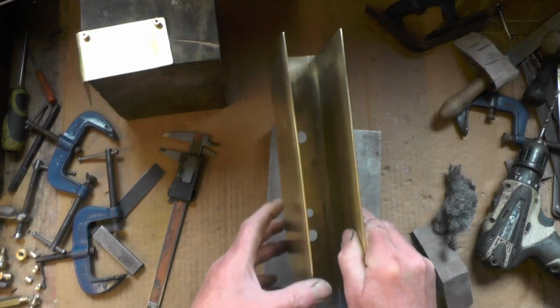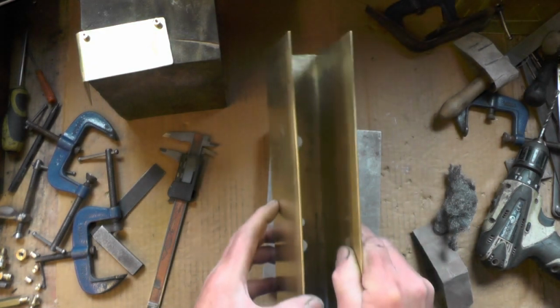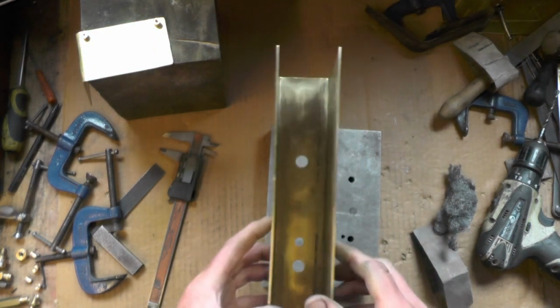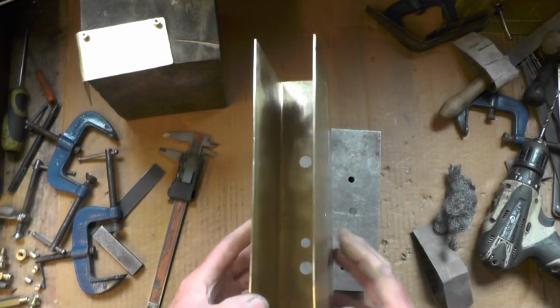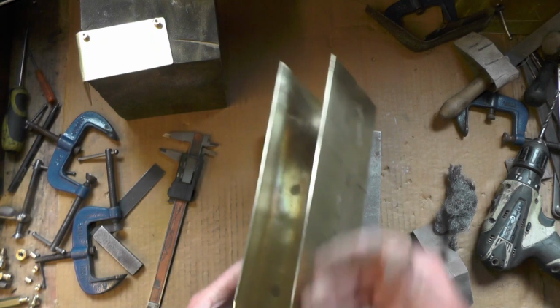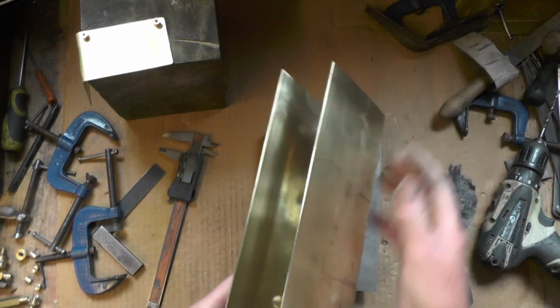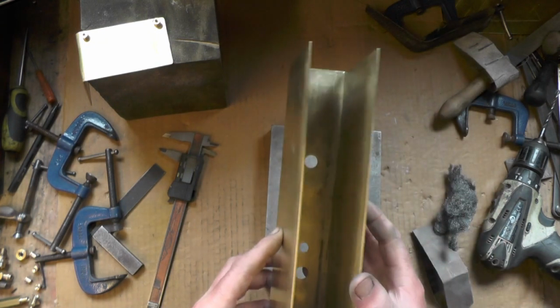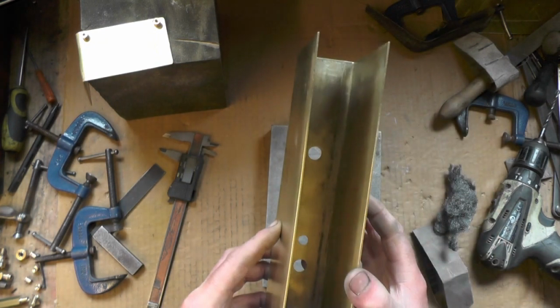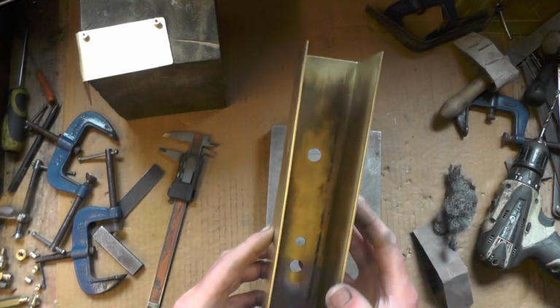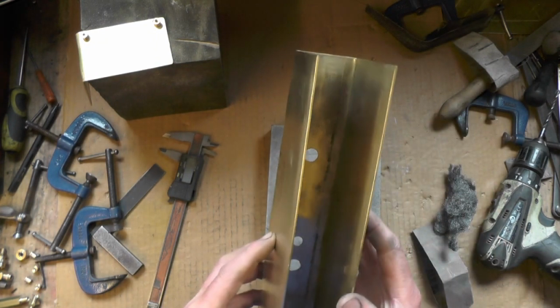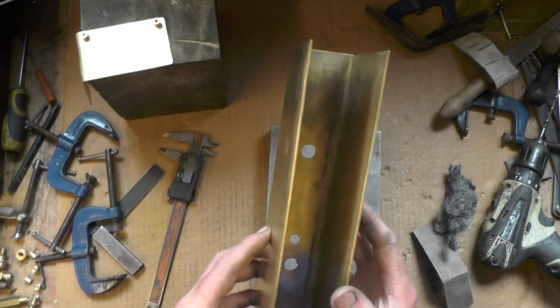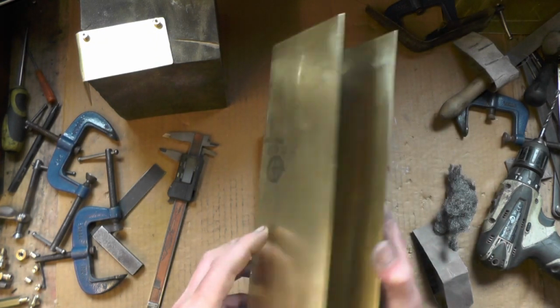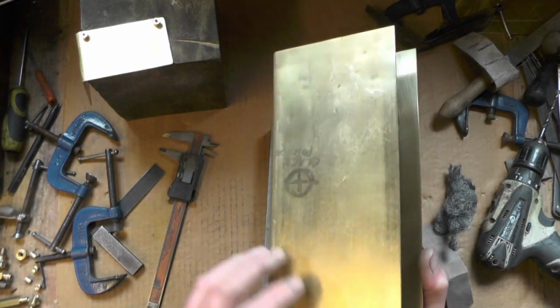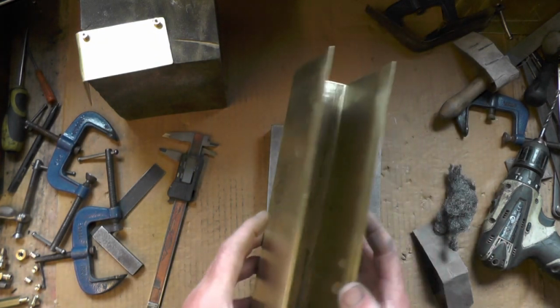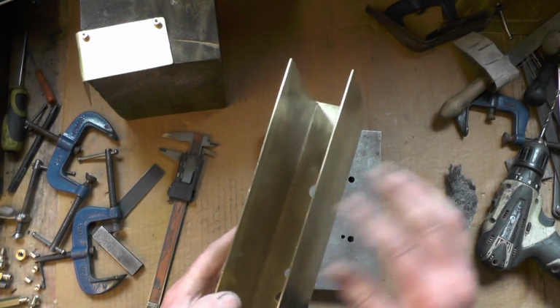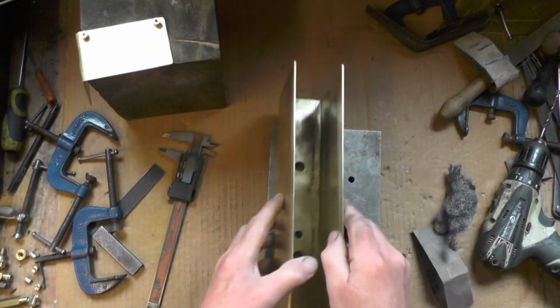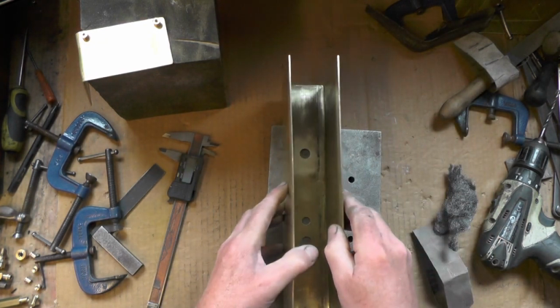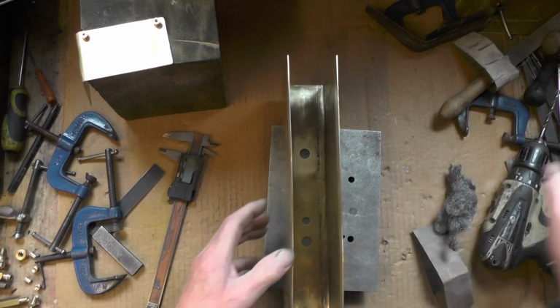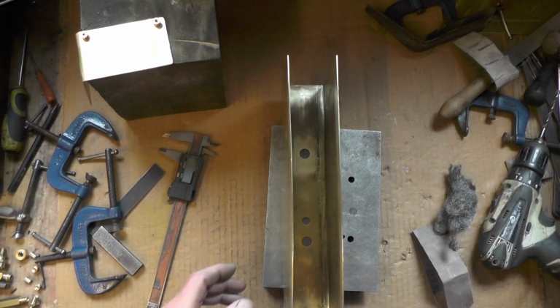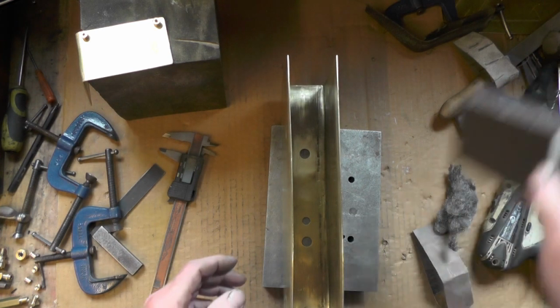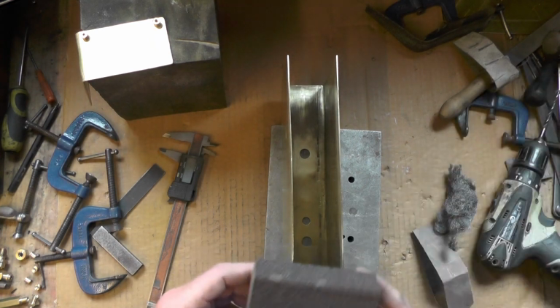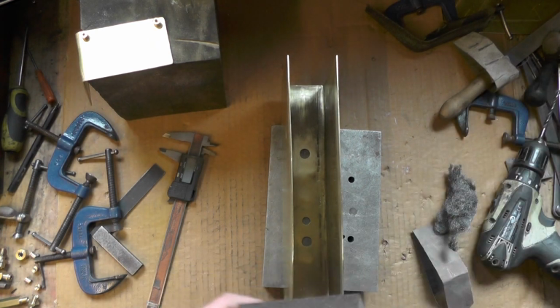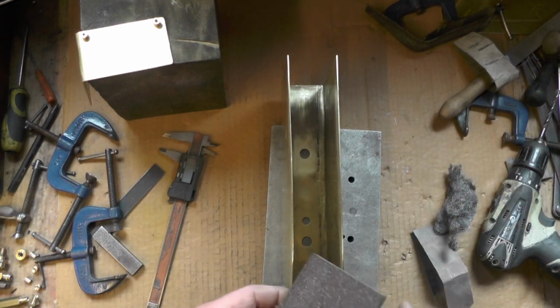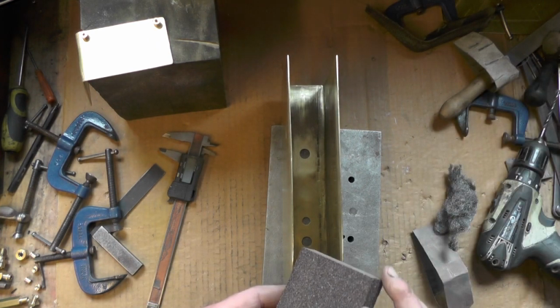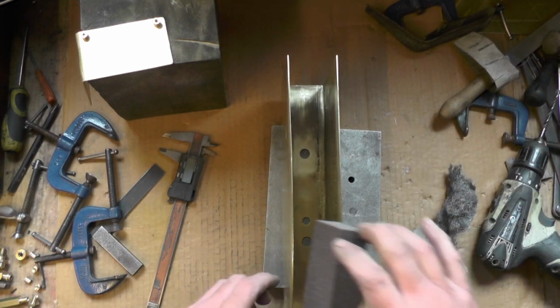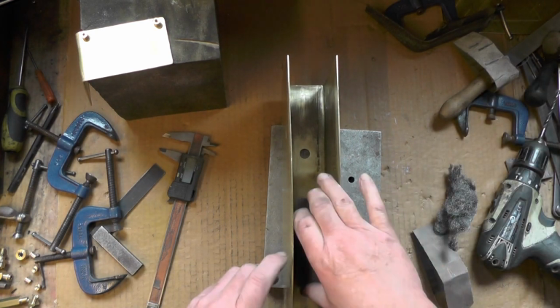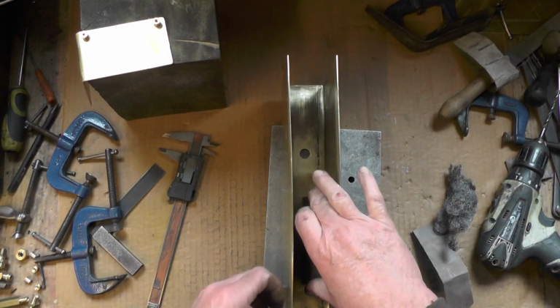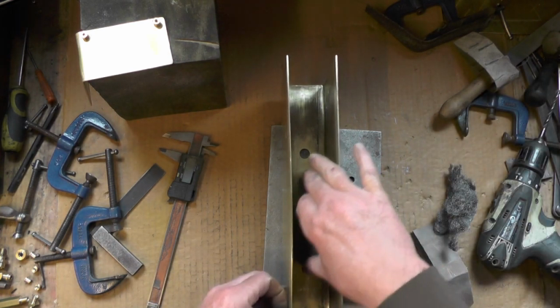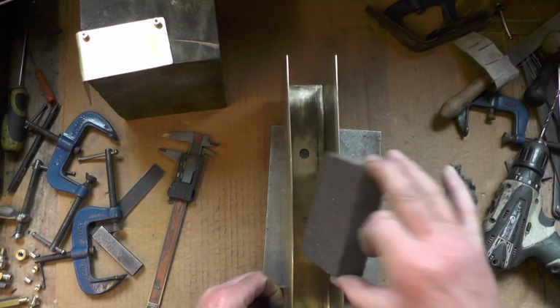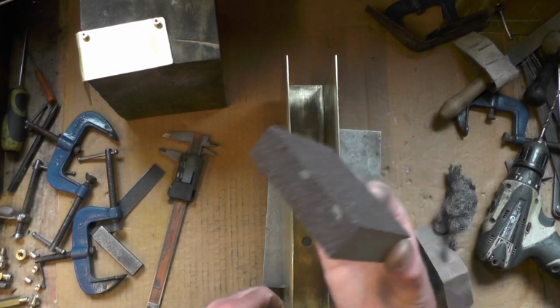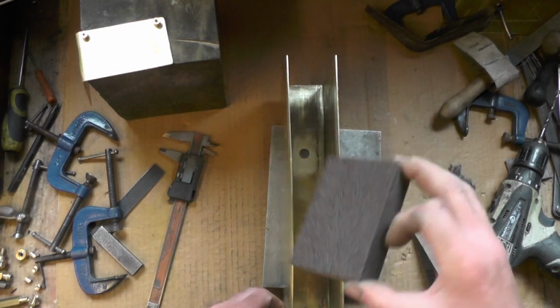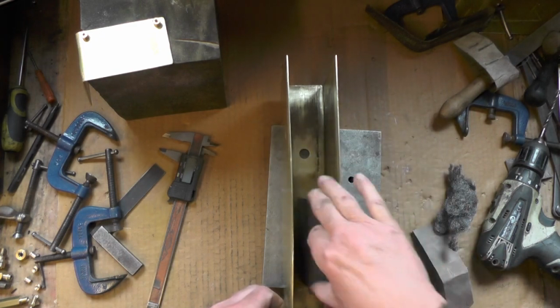So that's the first job then - I've already been around once and I'm going to go around again with some emery cloth, then I'll go around with some wire wool. And for any places I can't get into very well, I'm using these sanding blocks.